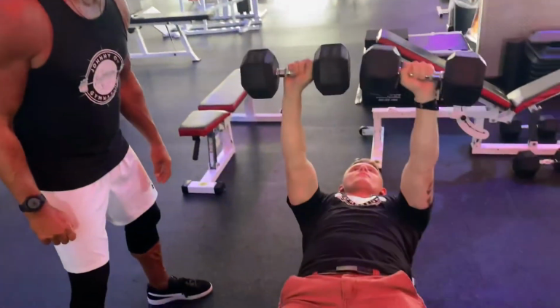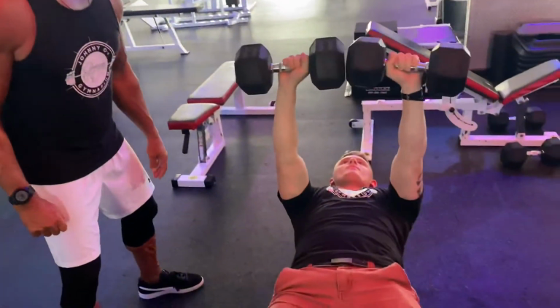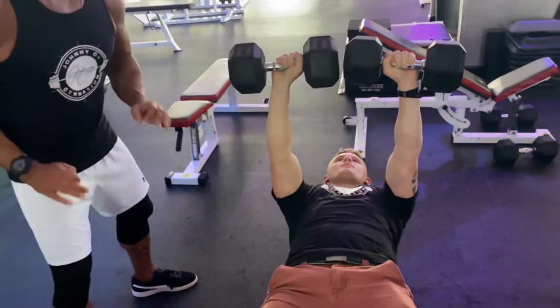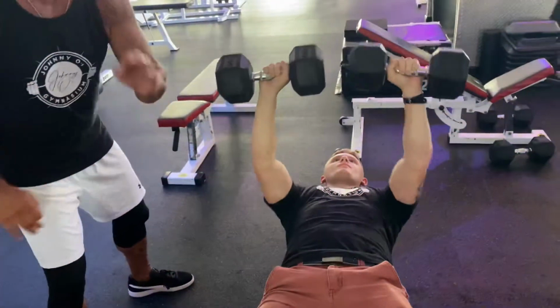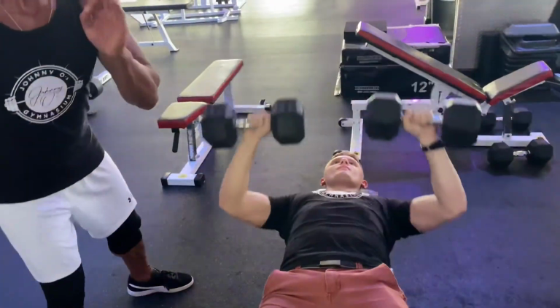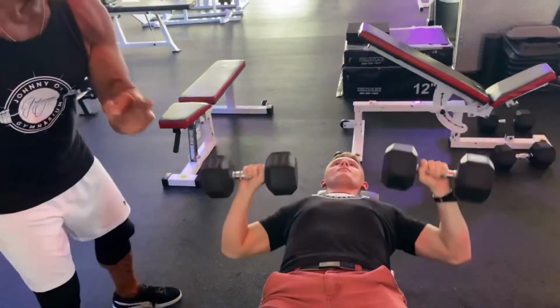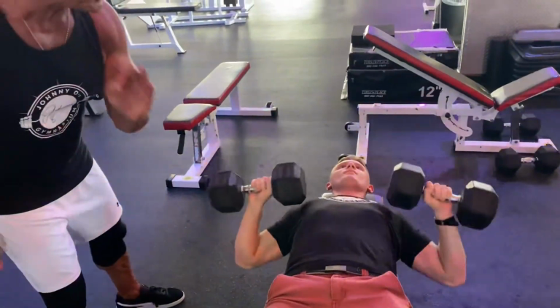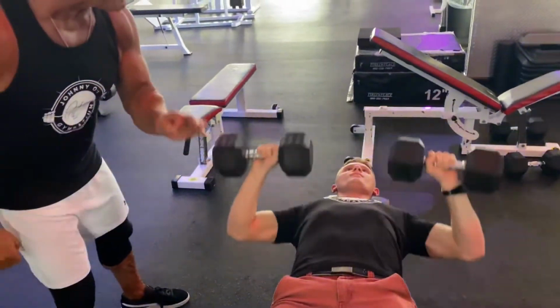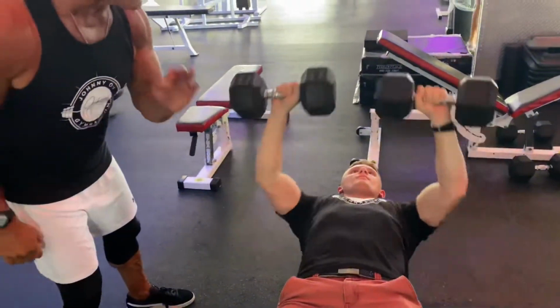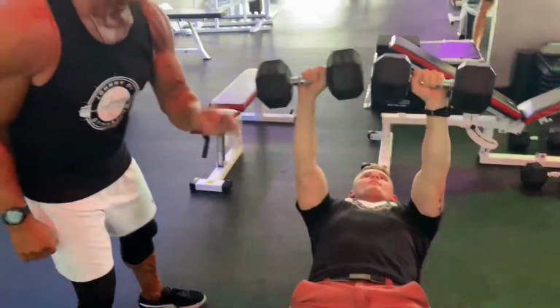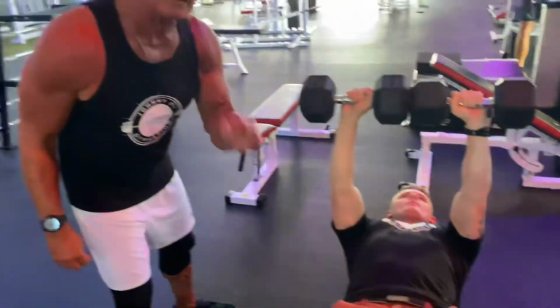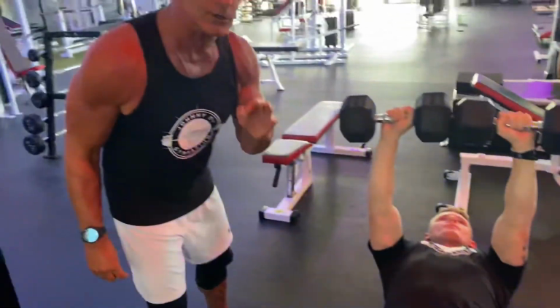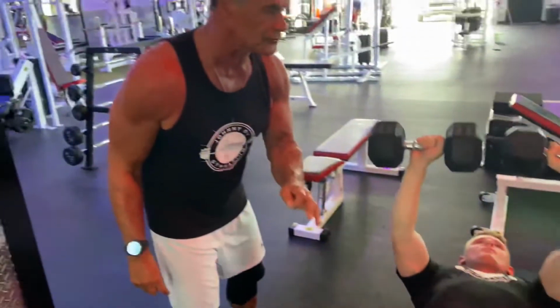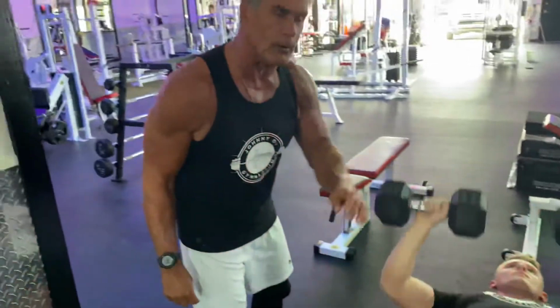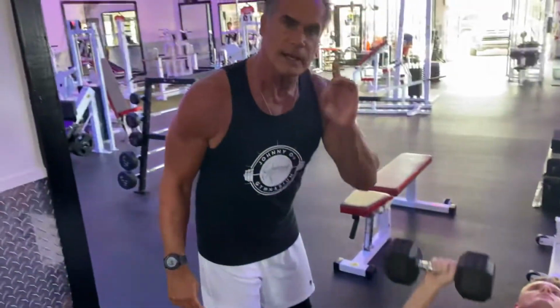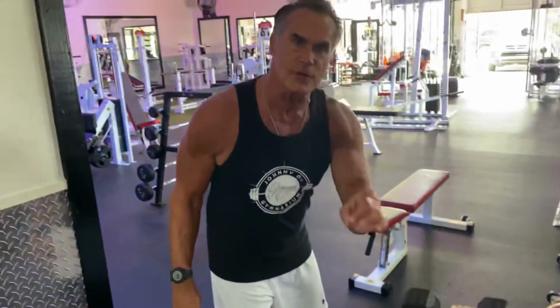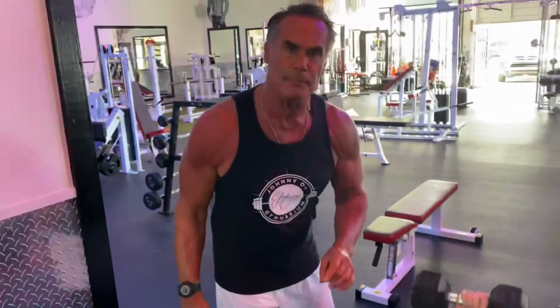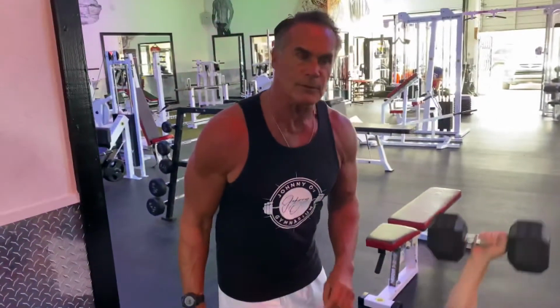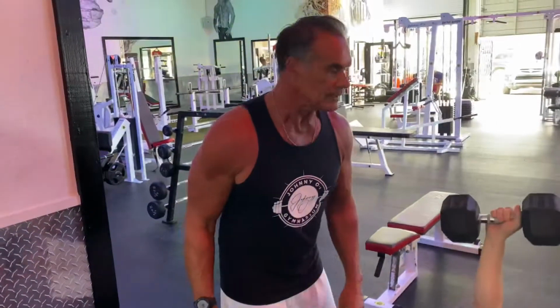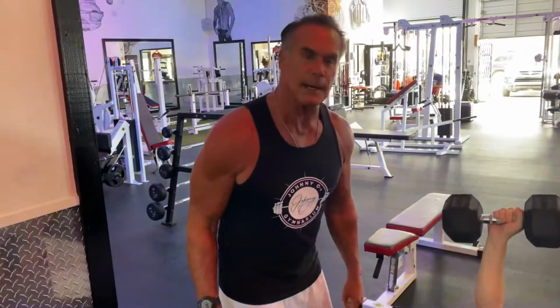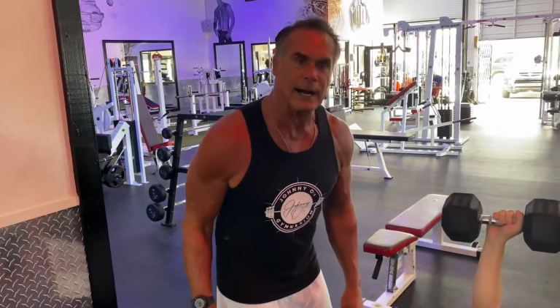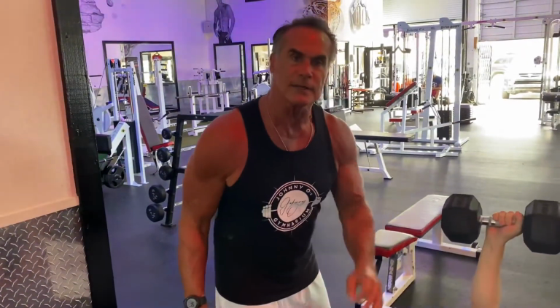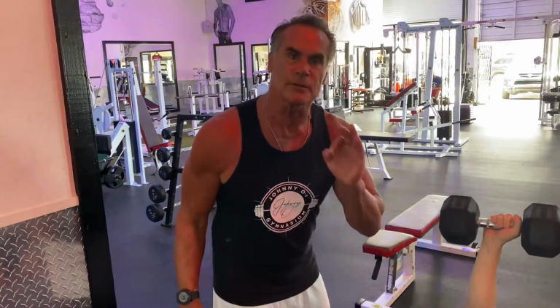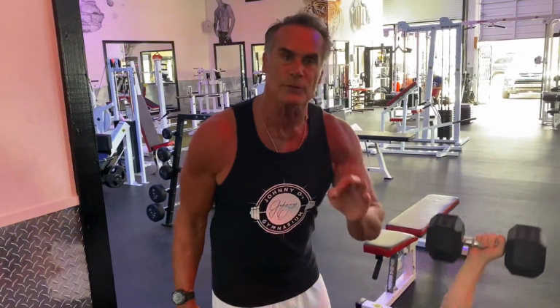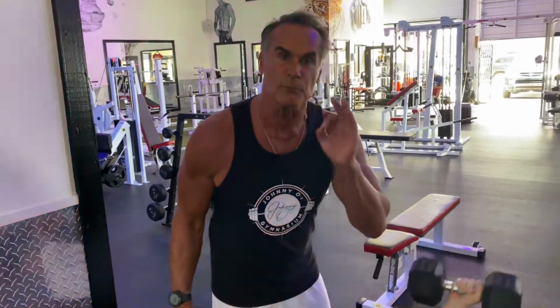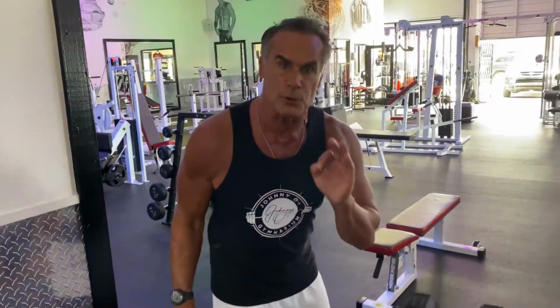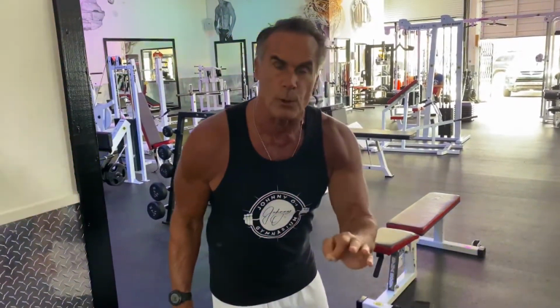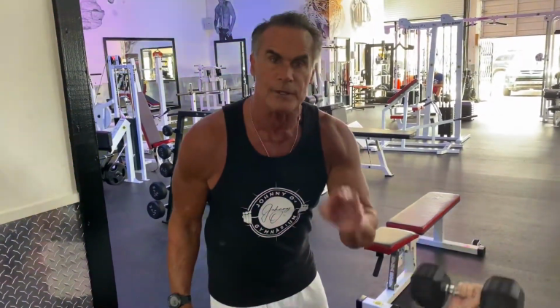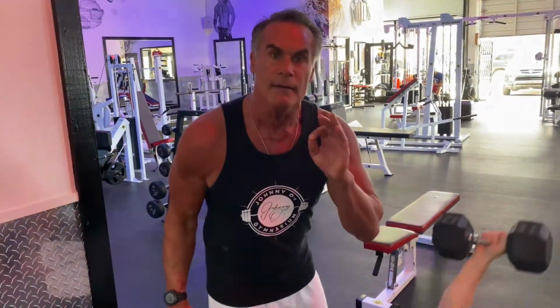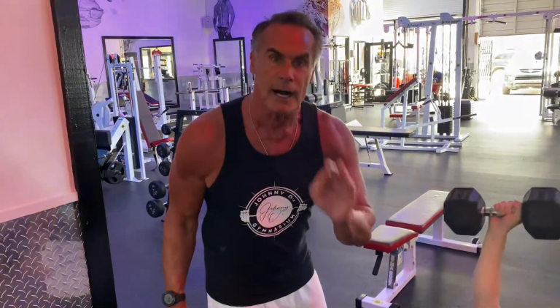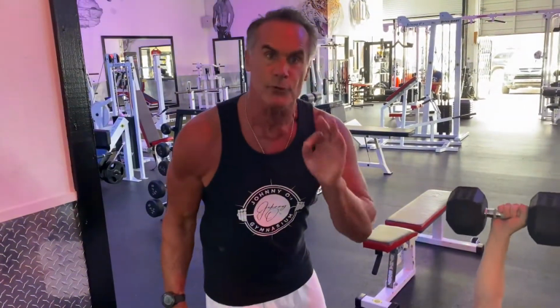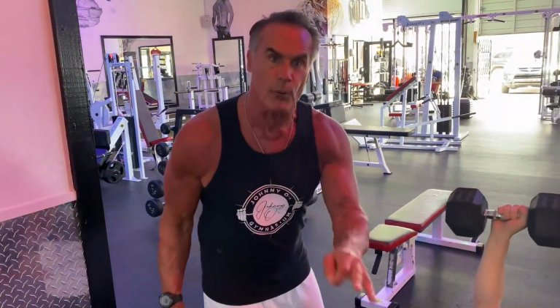Always keep the weight under control. It's not about the amount — it's about the quality of your form.